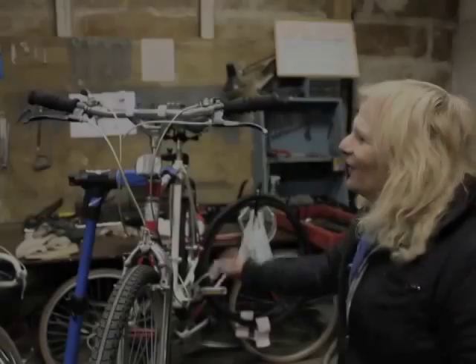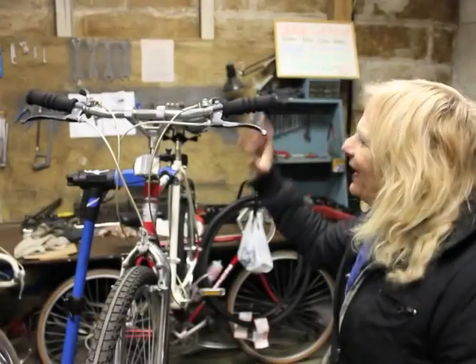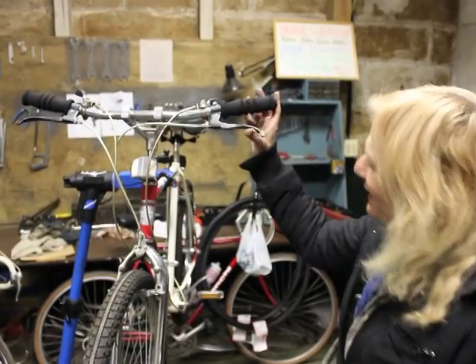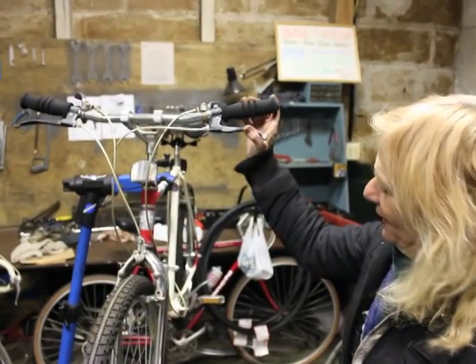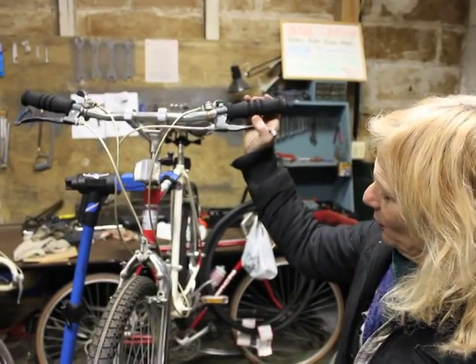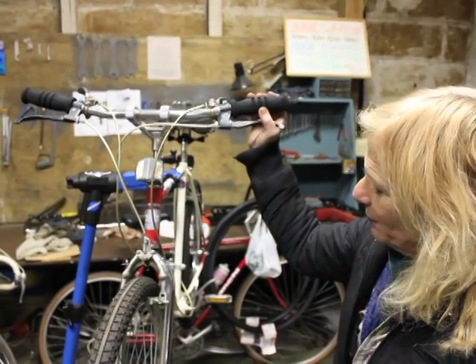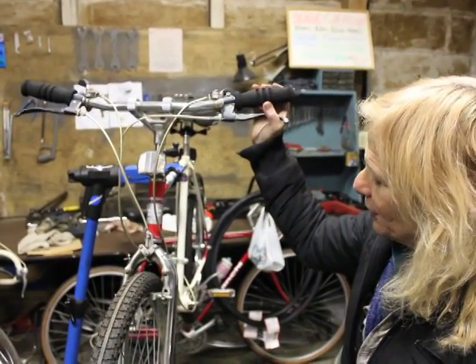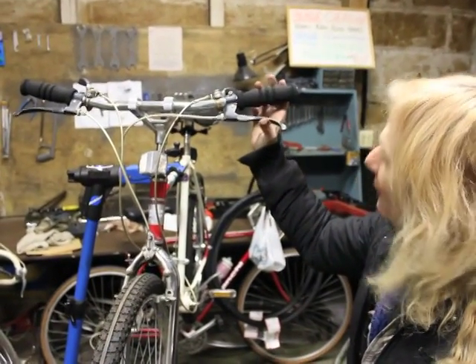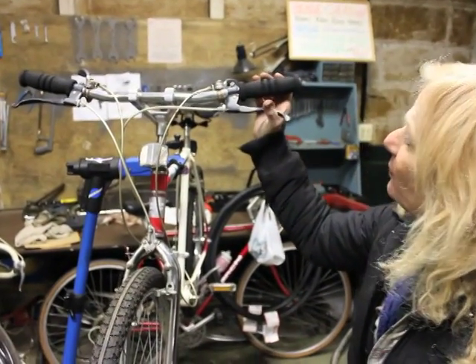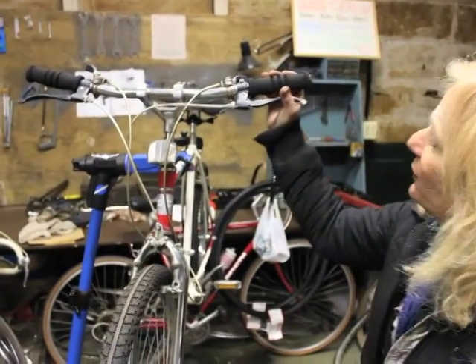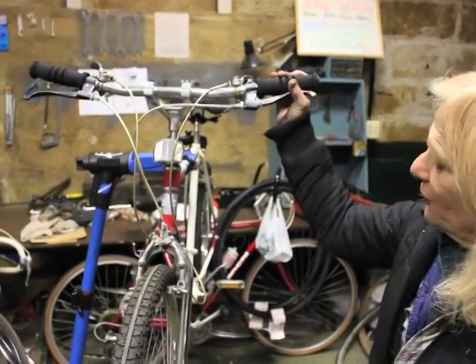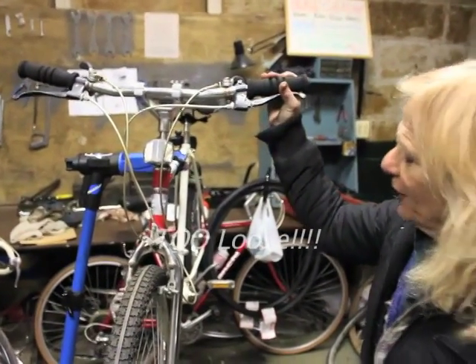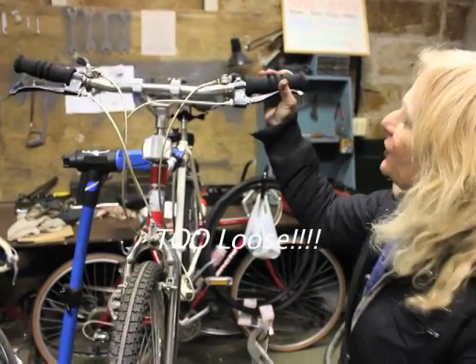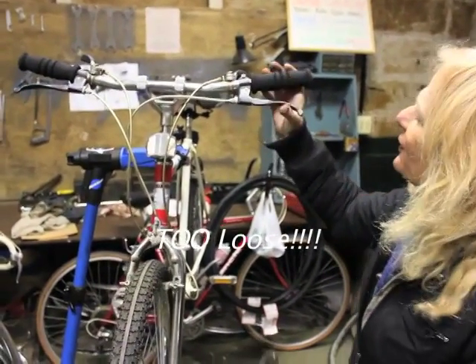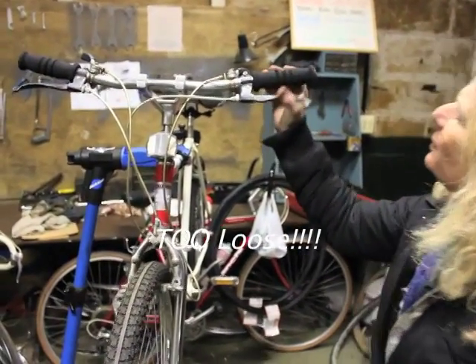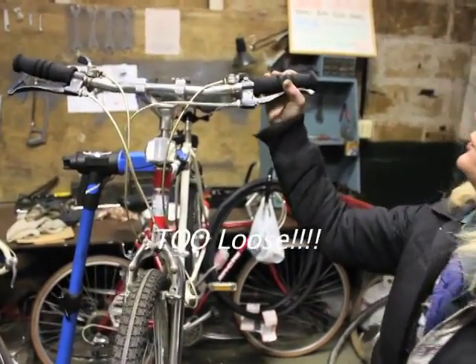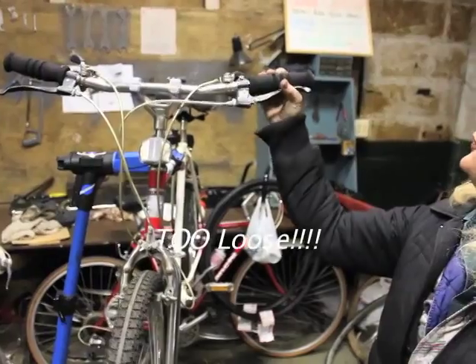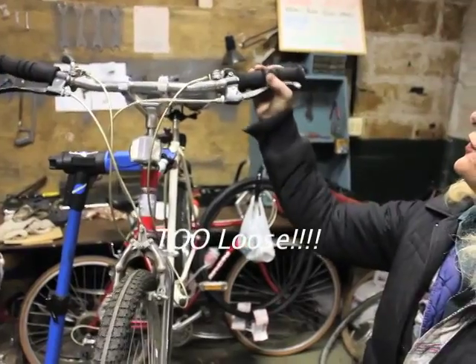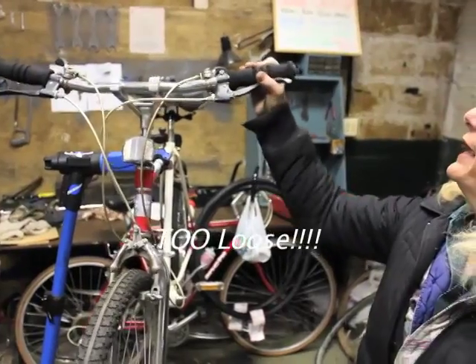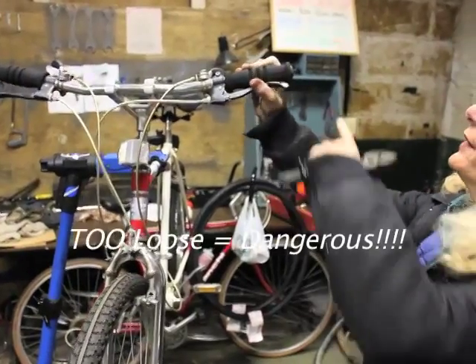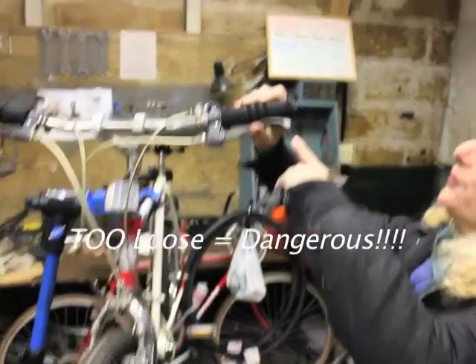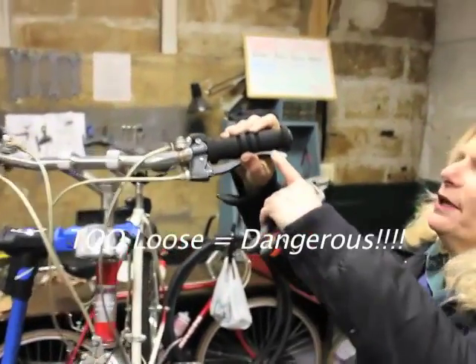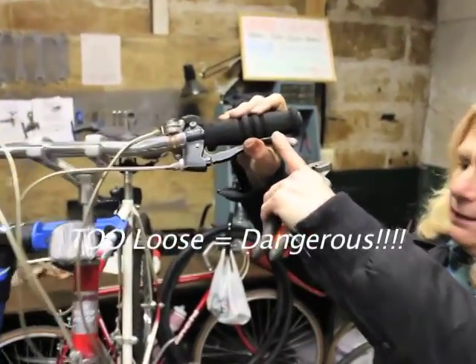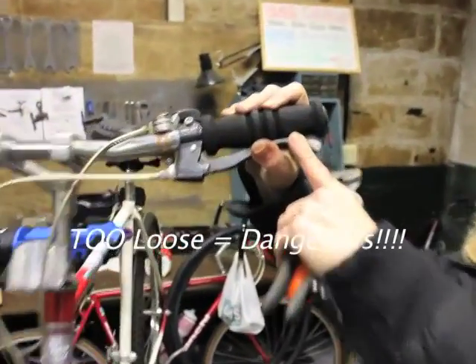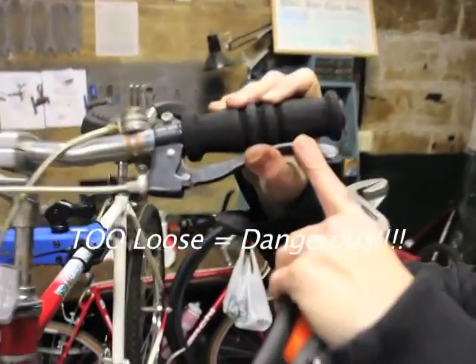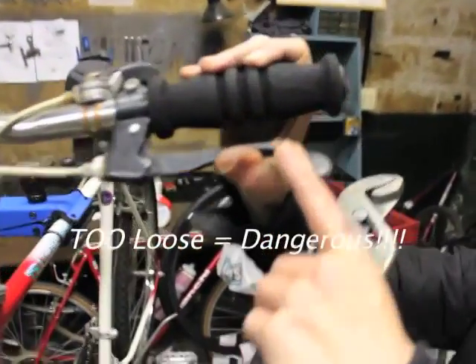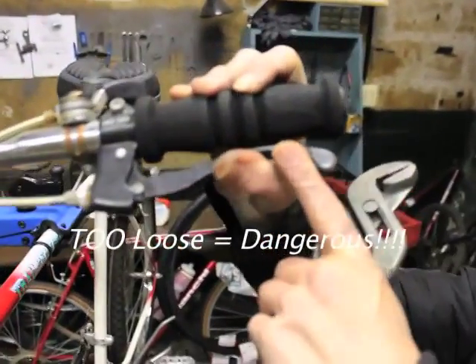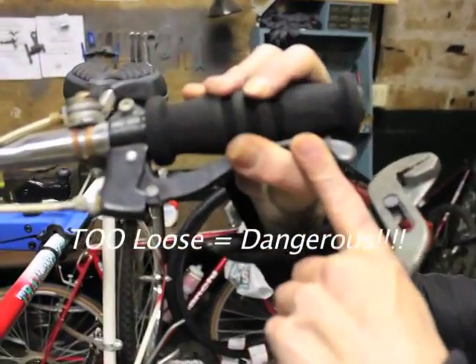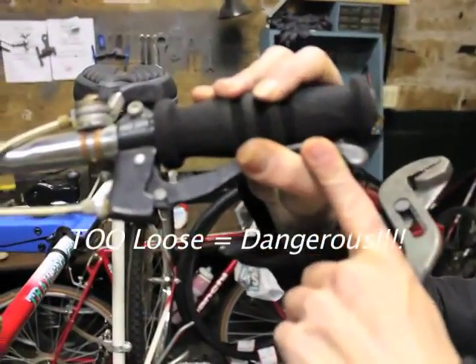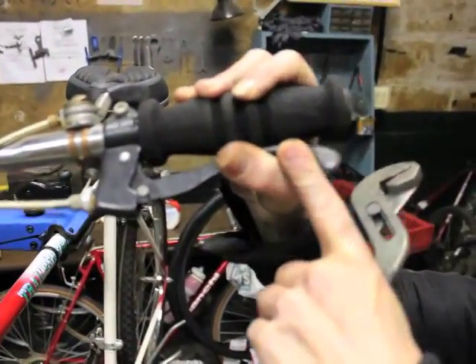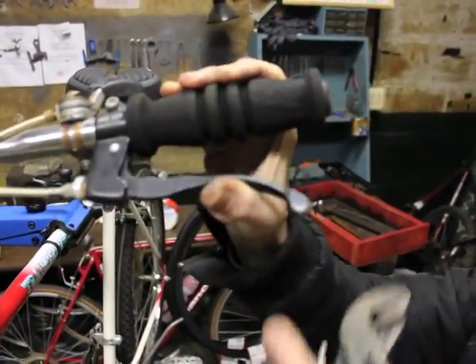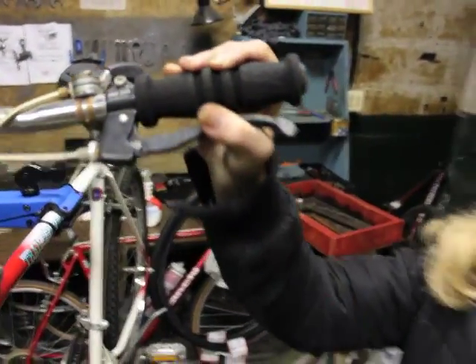We're going to be adjusting the brakes. As you can see, it's just a little bit too loose. See the way how it hits up here? That's too loose.